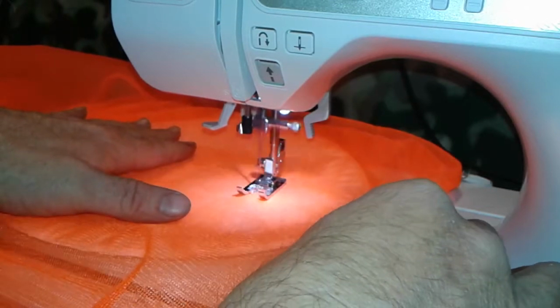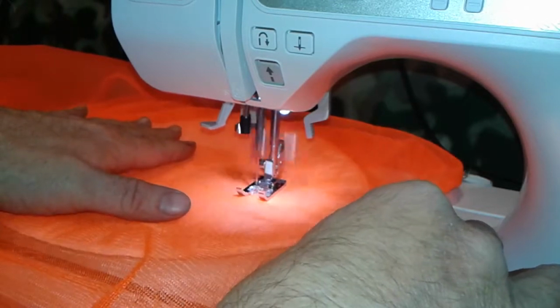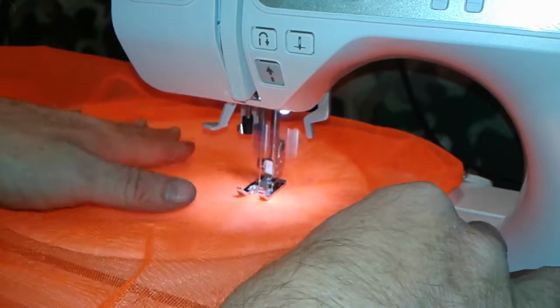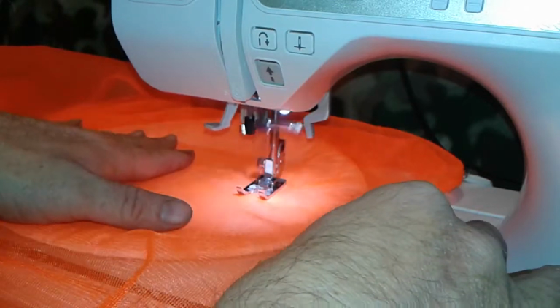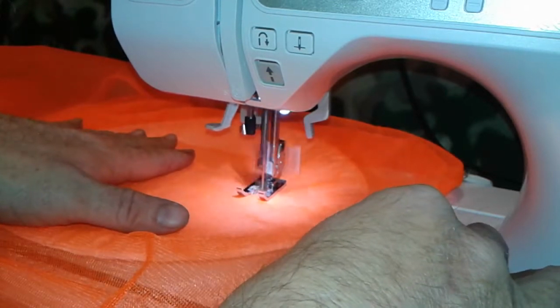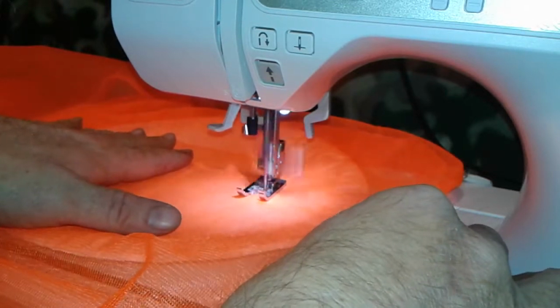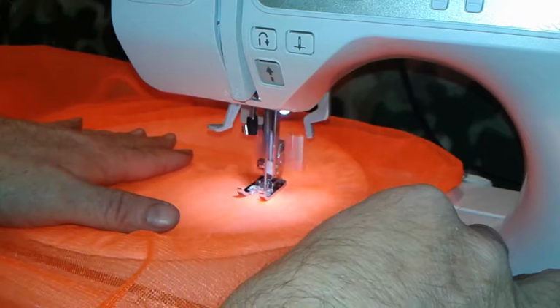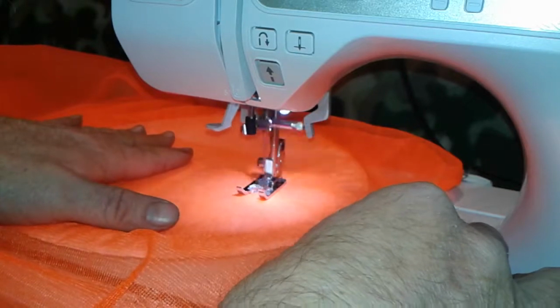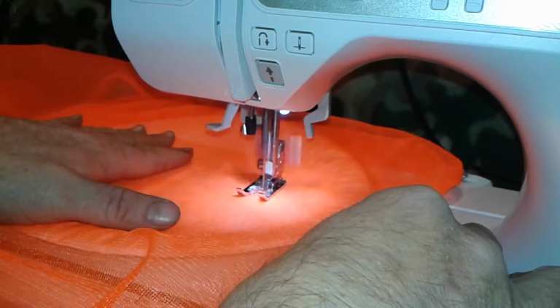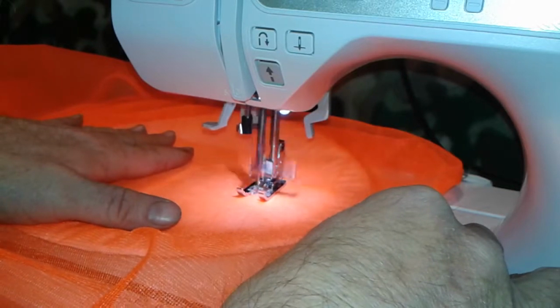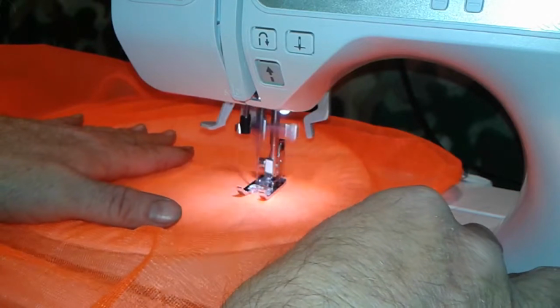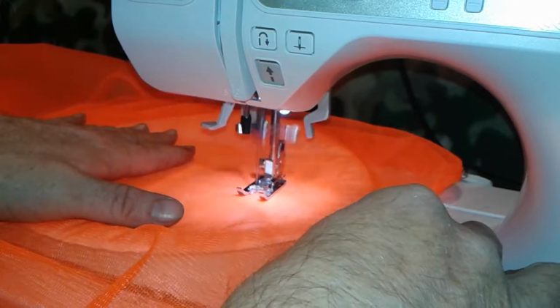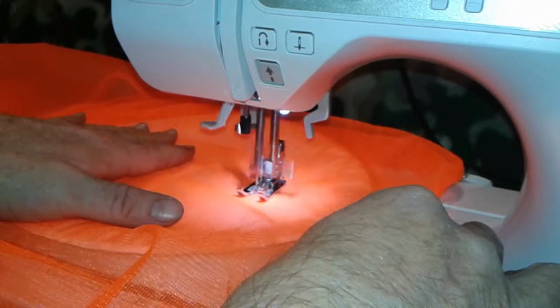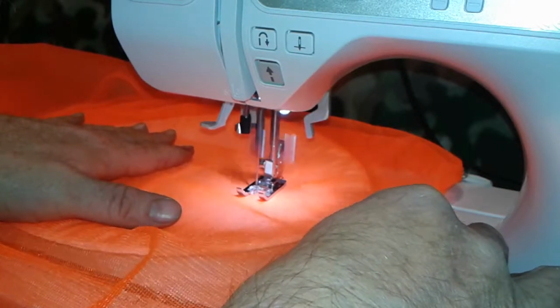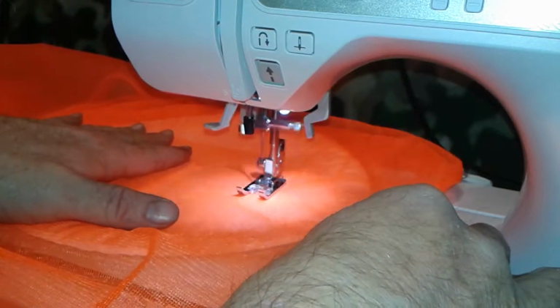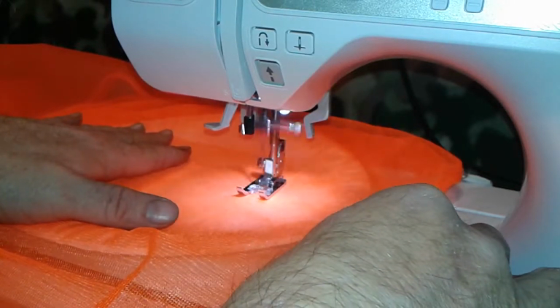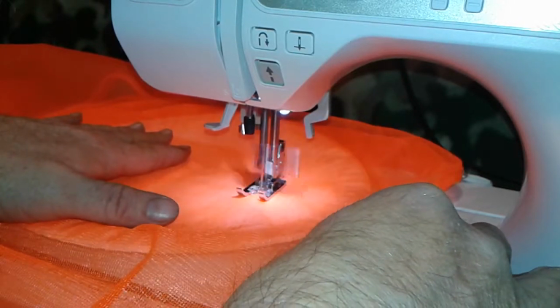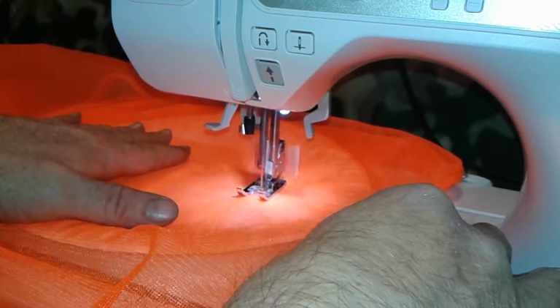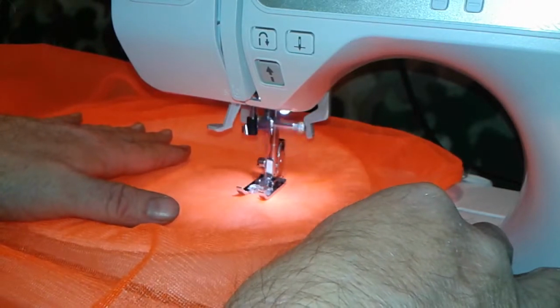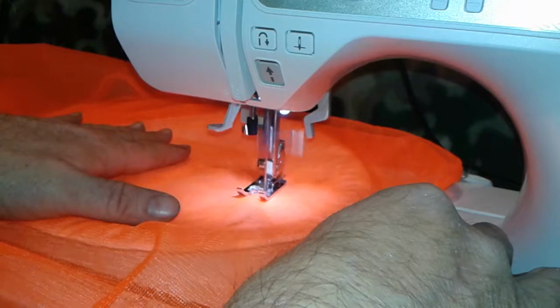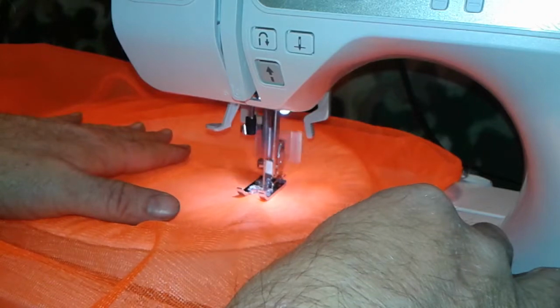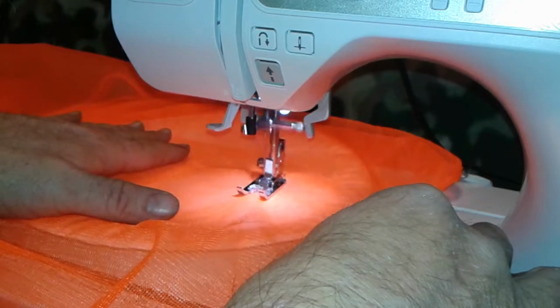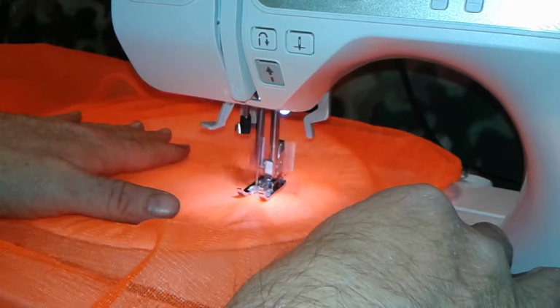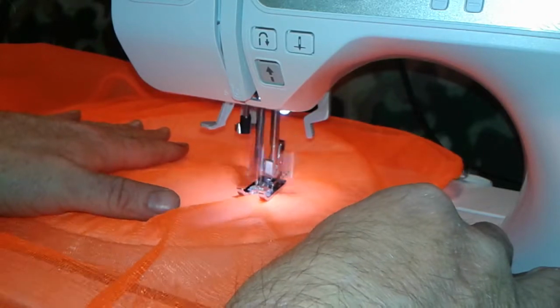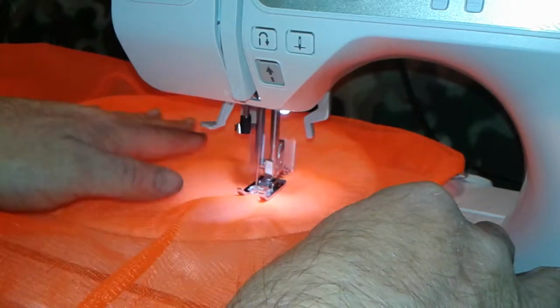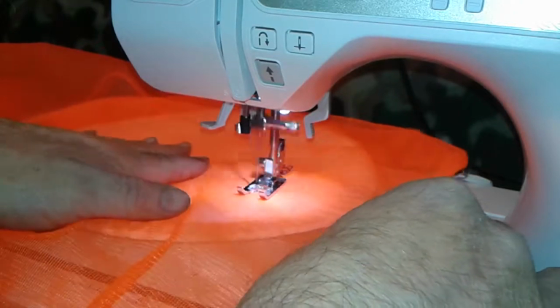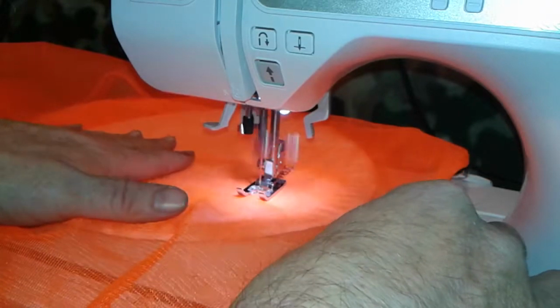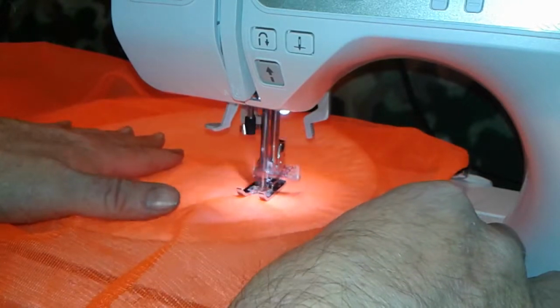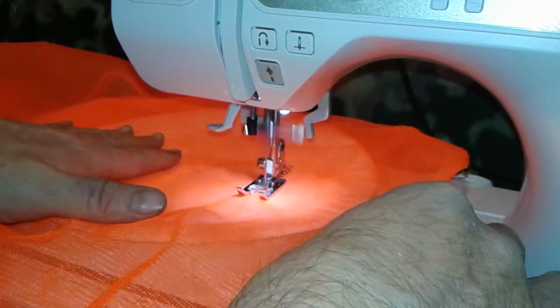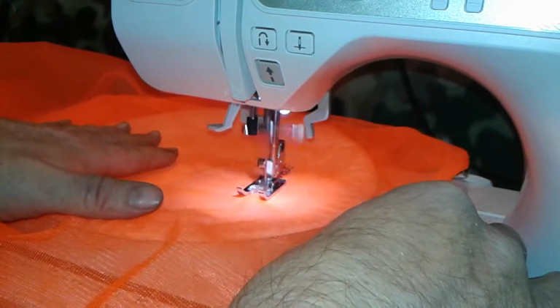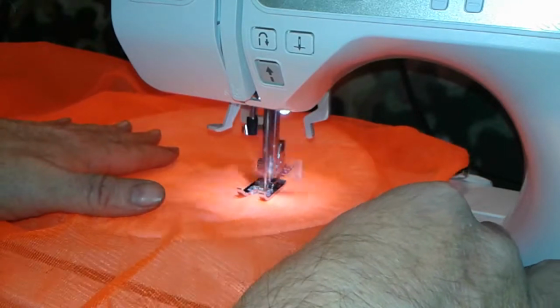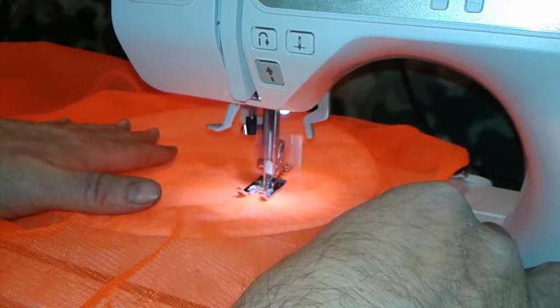Sometimes it makes clinking noises — I don't know. I replaced the needle on this; it busted, so I don't know if I didn't place it right or something. But it's still sewing, so I did something alright.